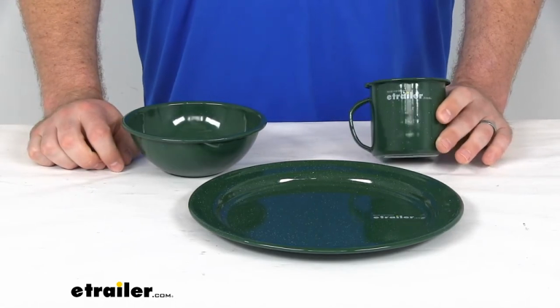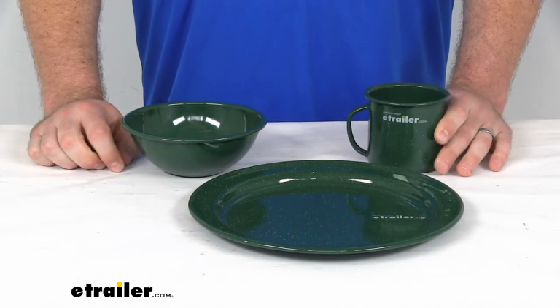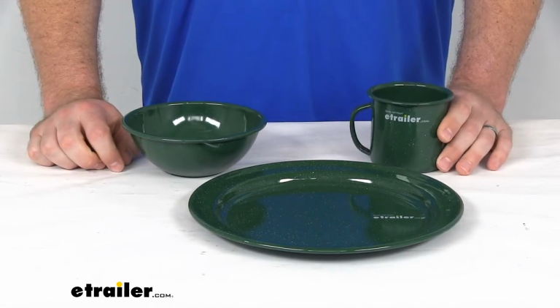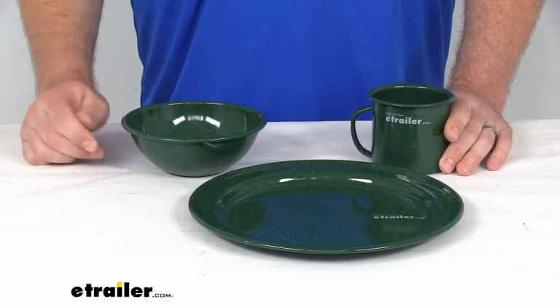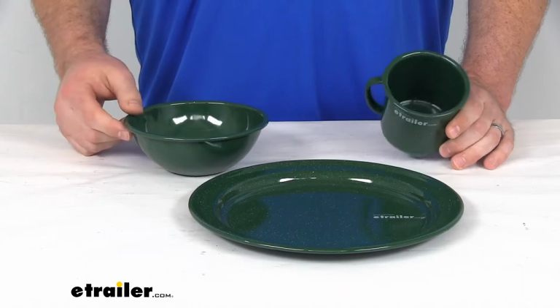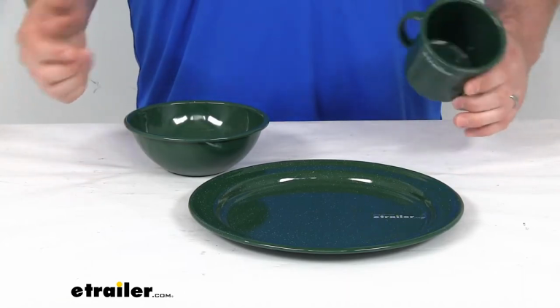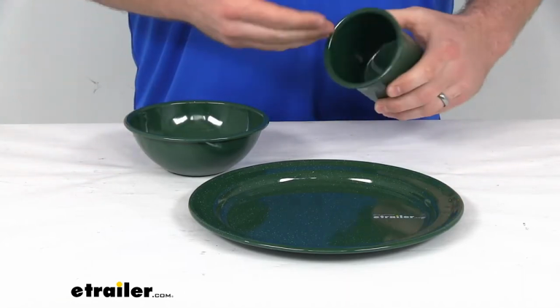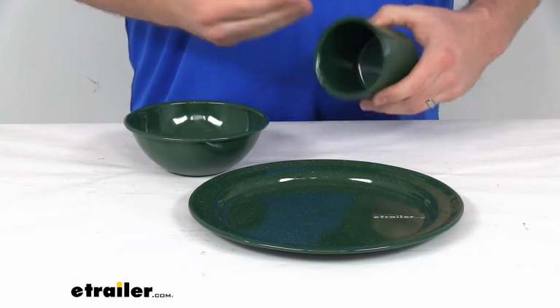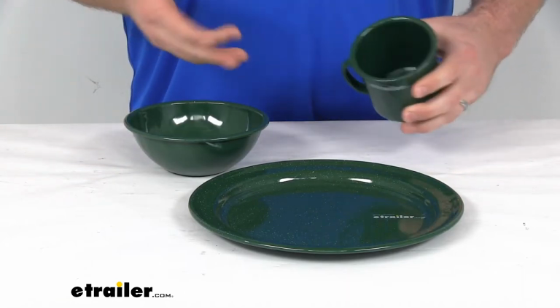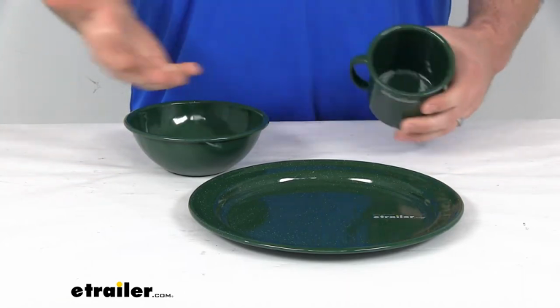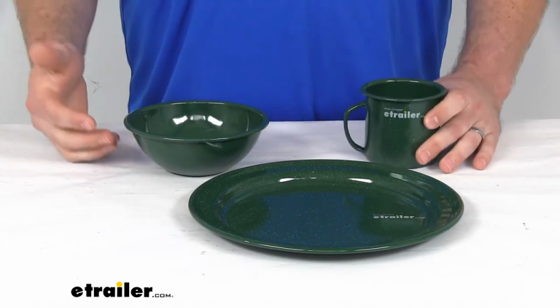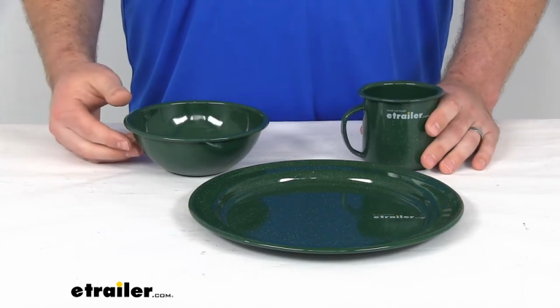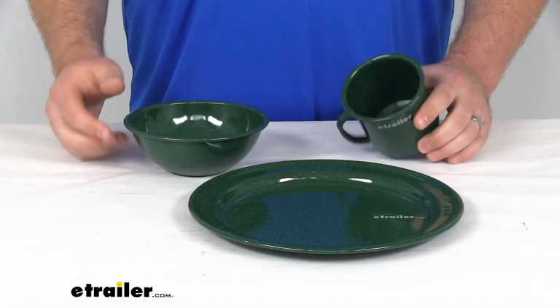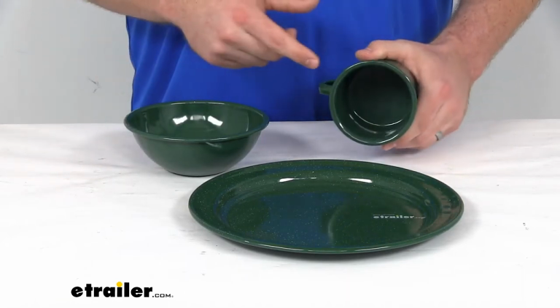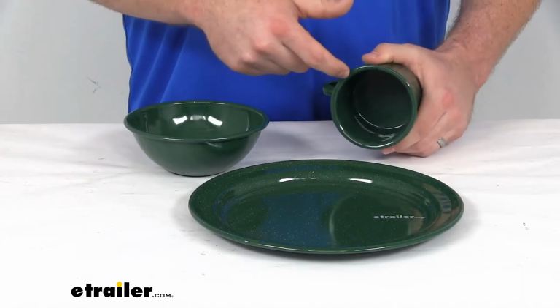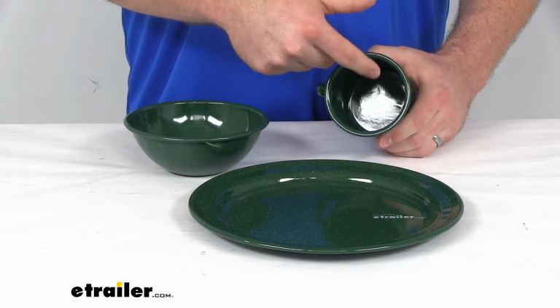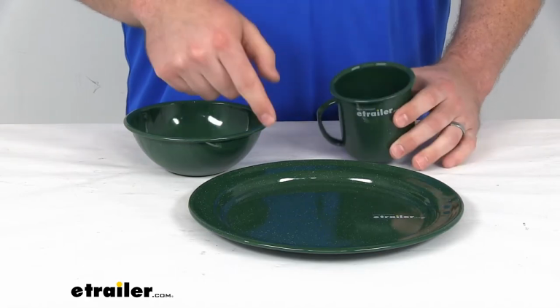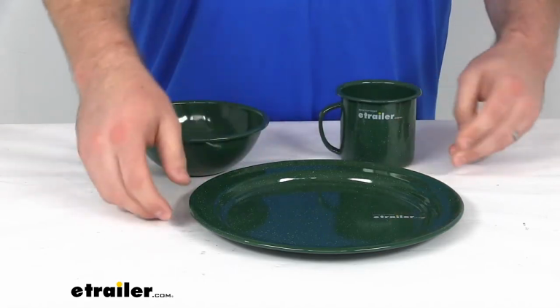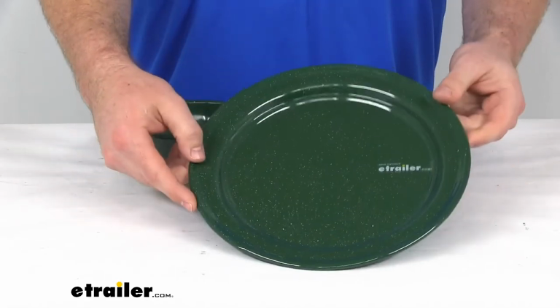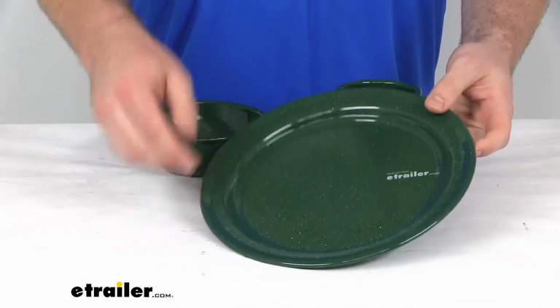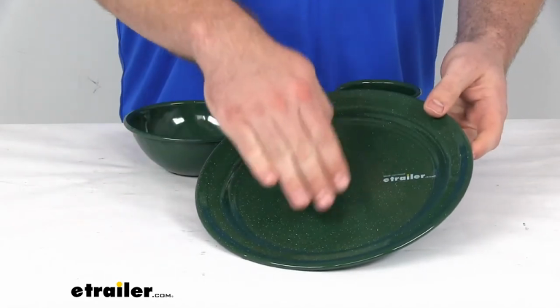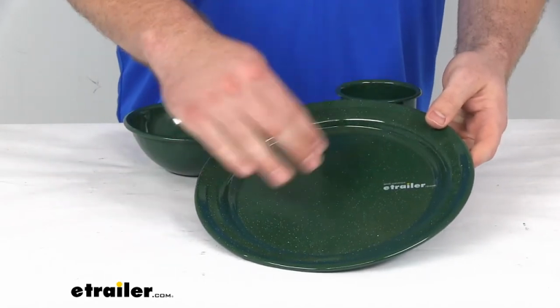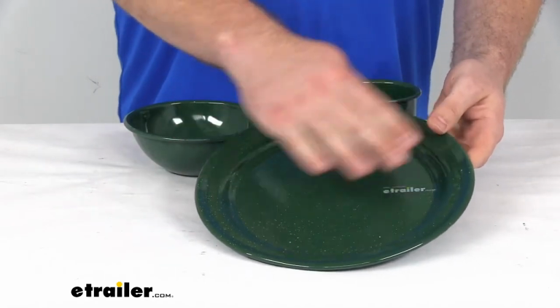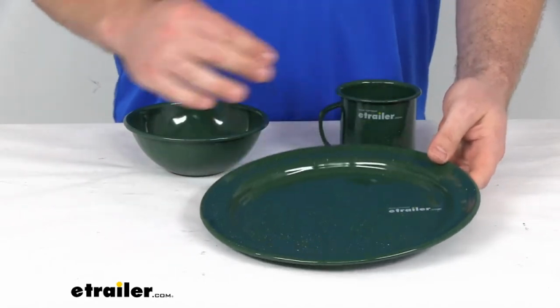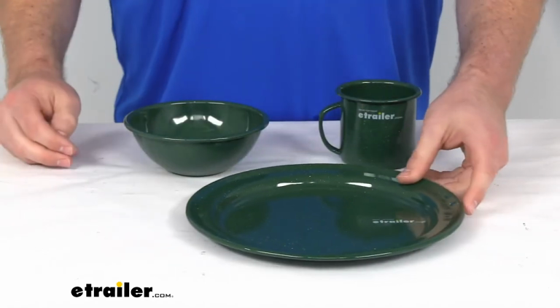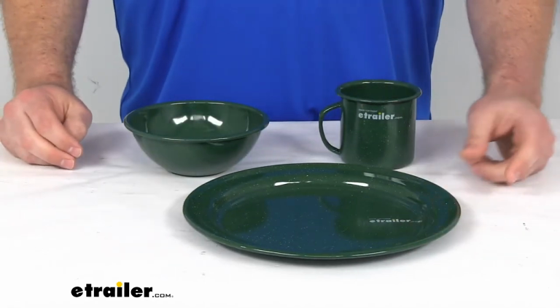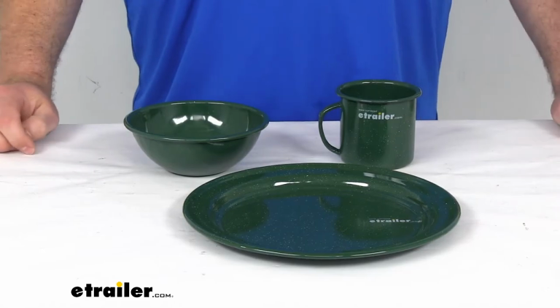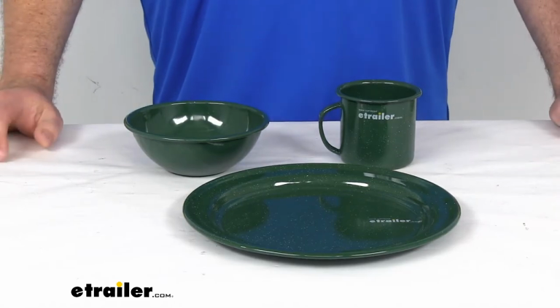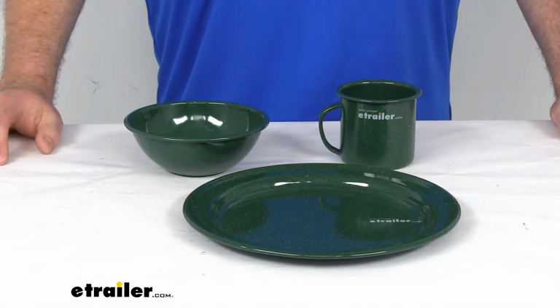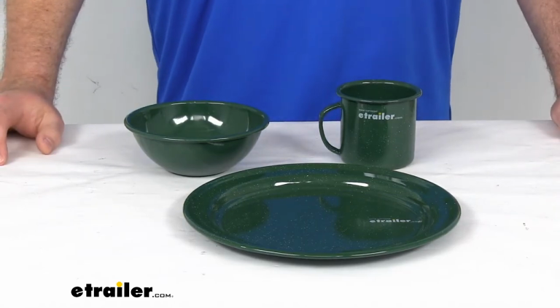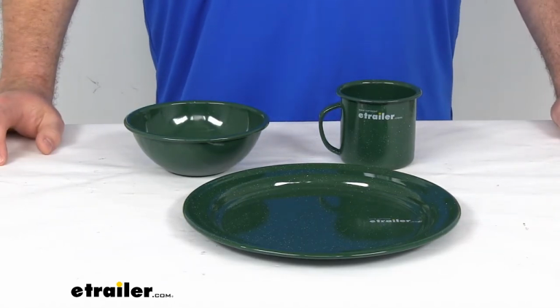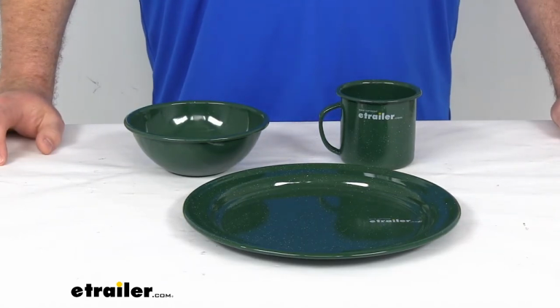It's going to hold up well to campsite use. It can also be machine washed if you want to put it in the dishwasher, but most likely you're going to be cleaning this by hand, and I think it's going to be very easy to do. We don't have any deep cuts in any of them that are going to cause any problems, so it's going to be very easy to get those cleaned up and ready for our next meal.